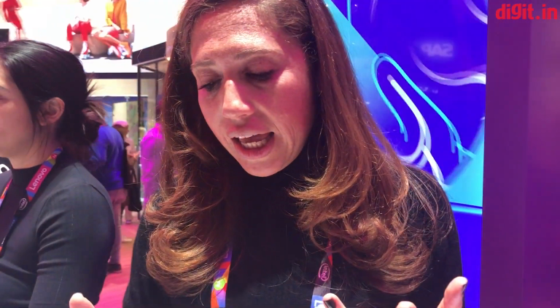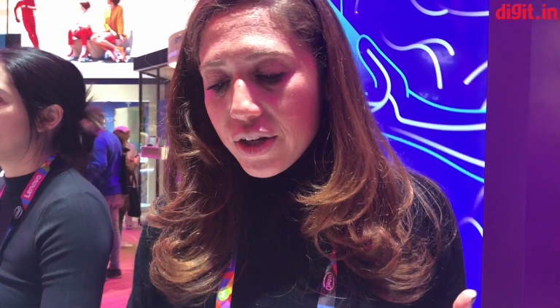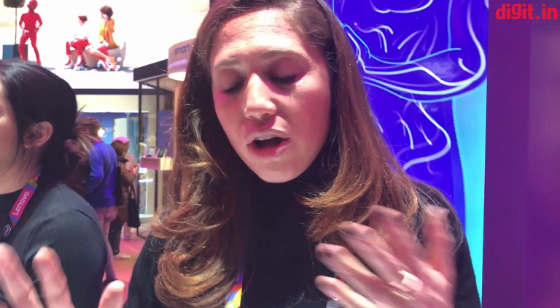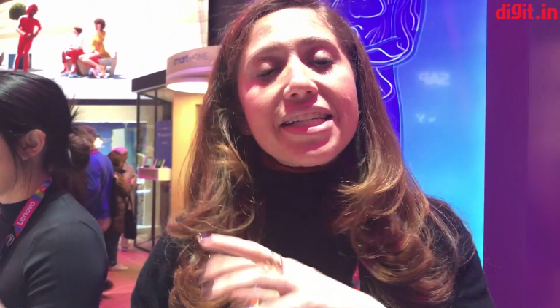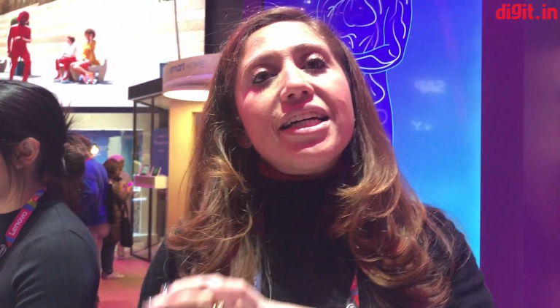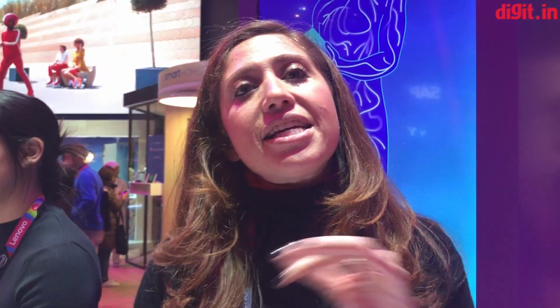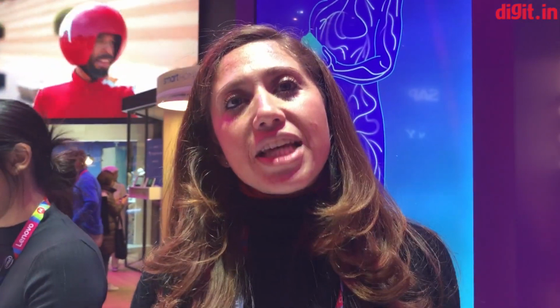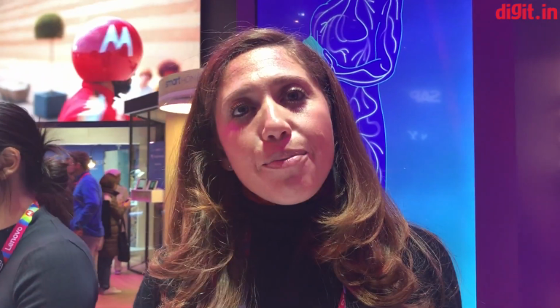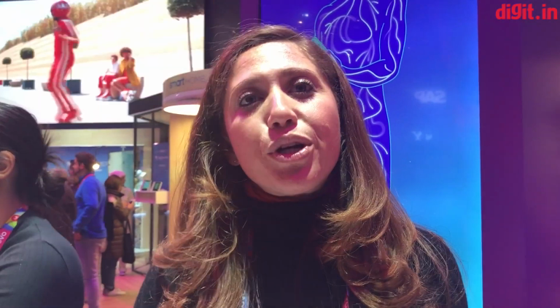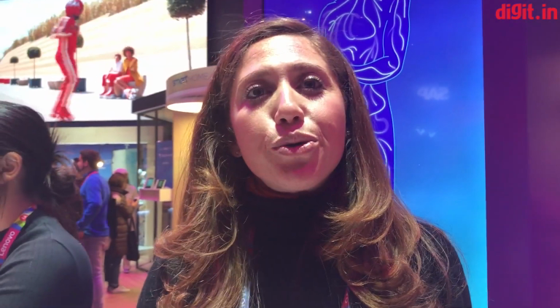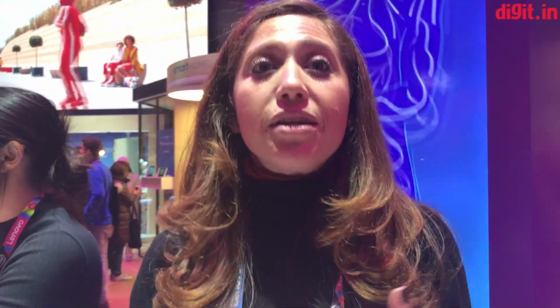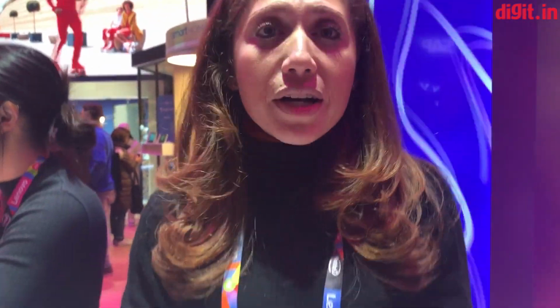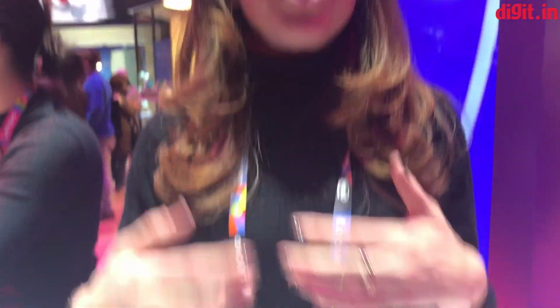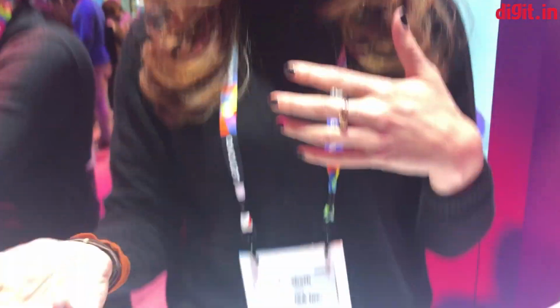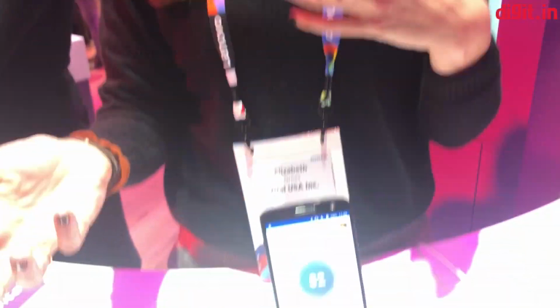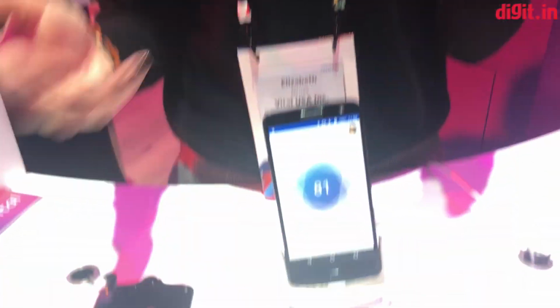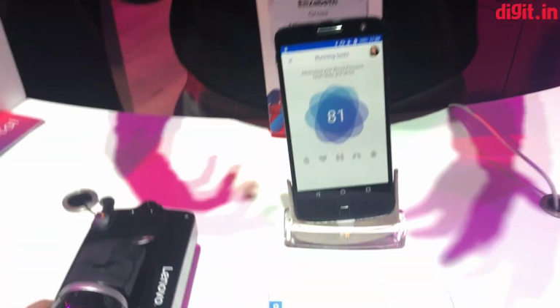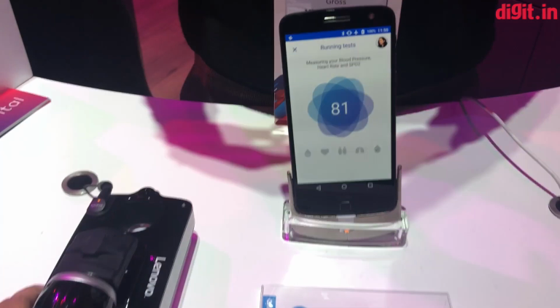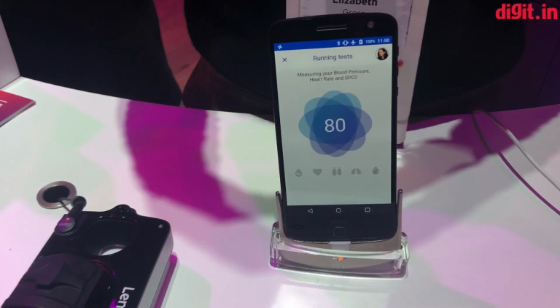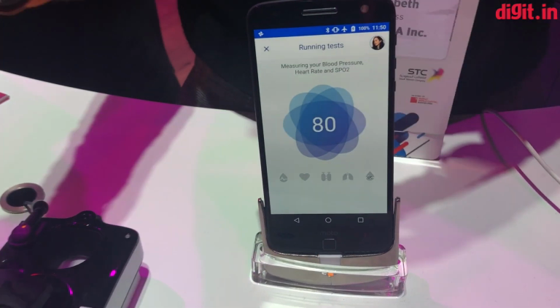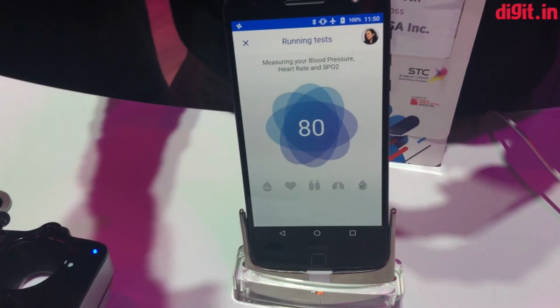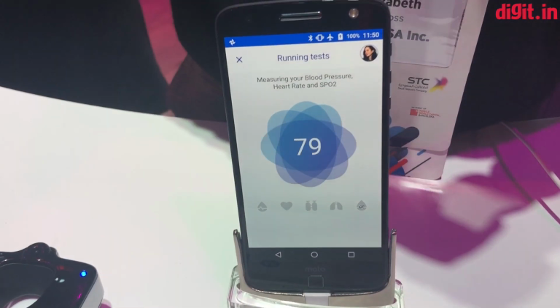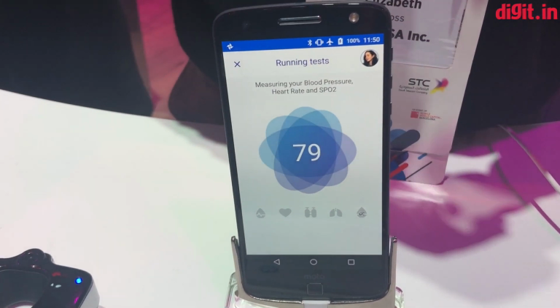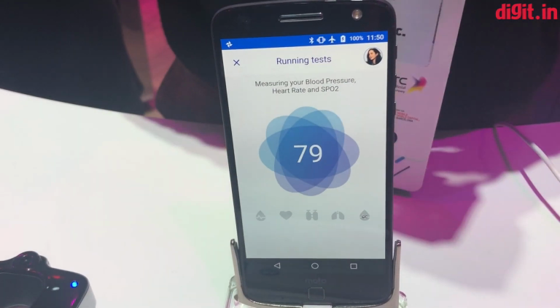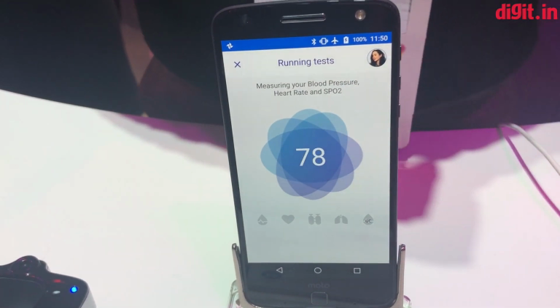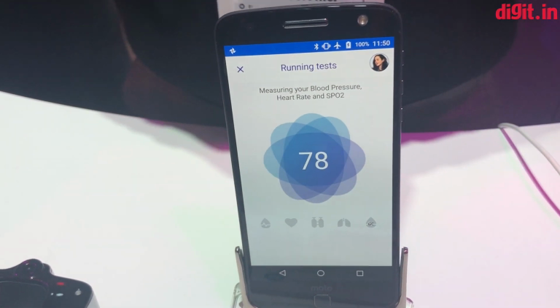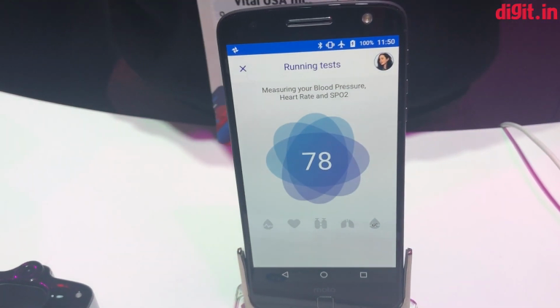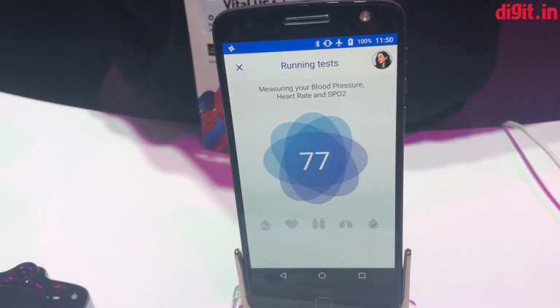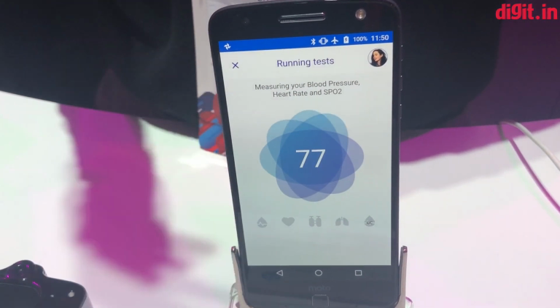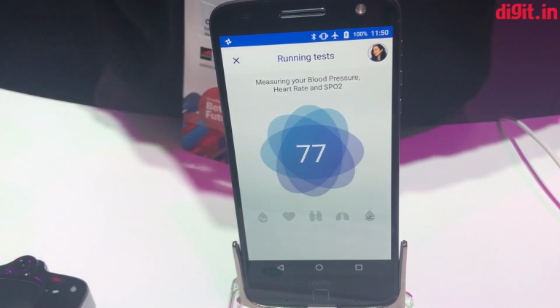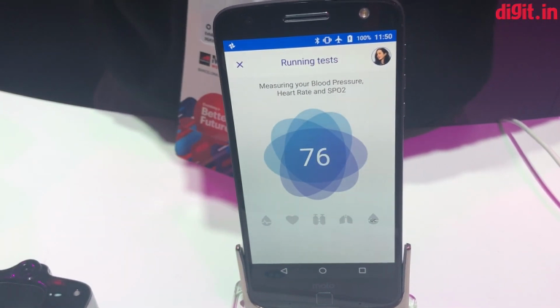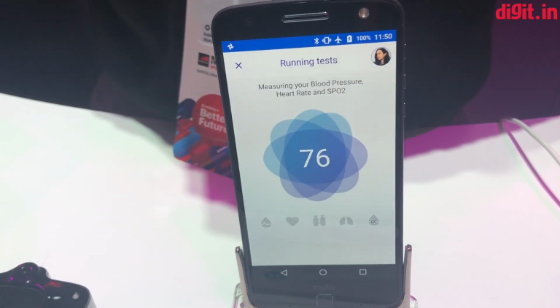All of that data is sent to the app, where you can monitor and track your data over time. You can send it to your doctor, and it really allows you to stay on top of your health.